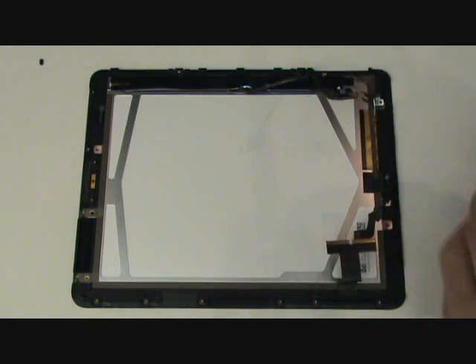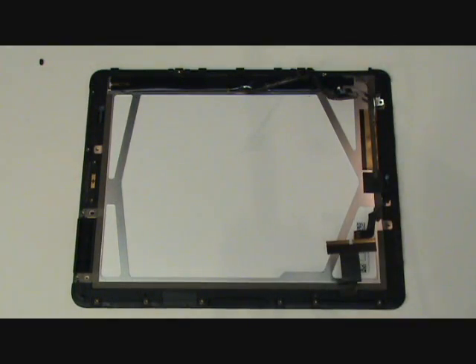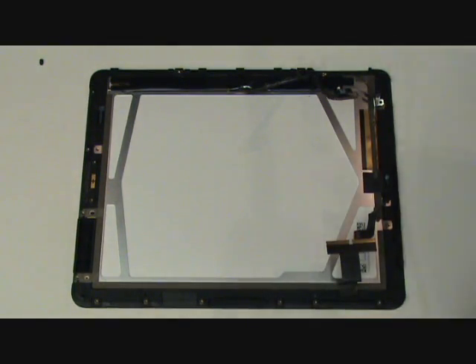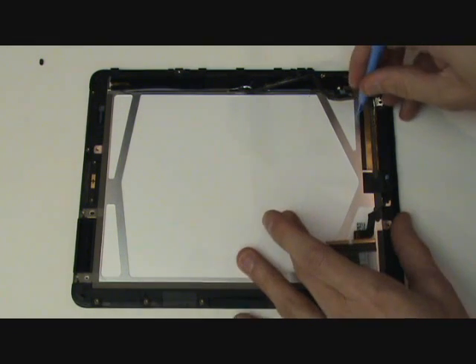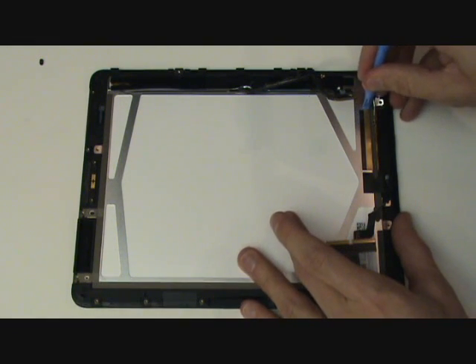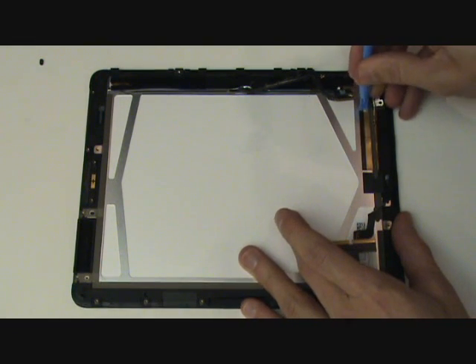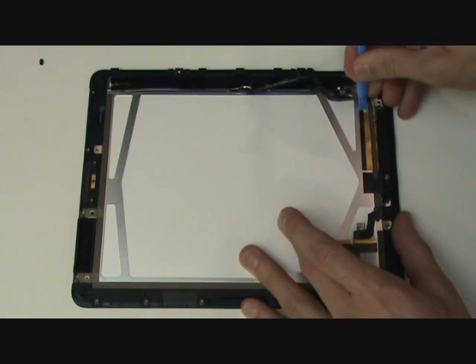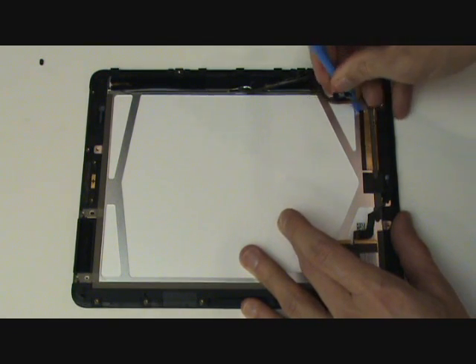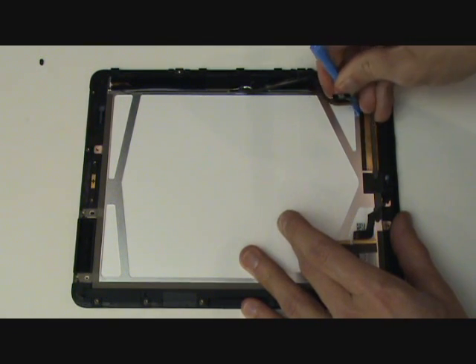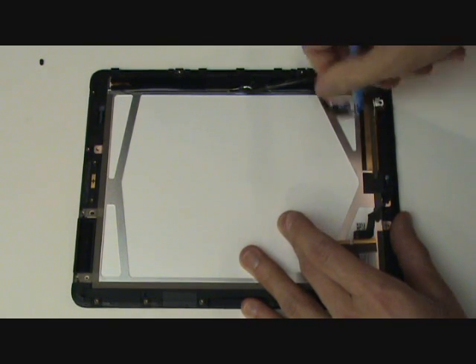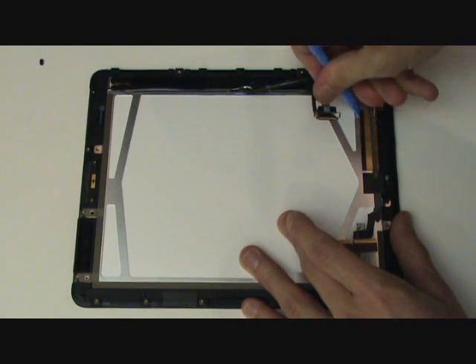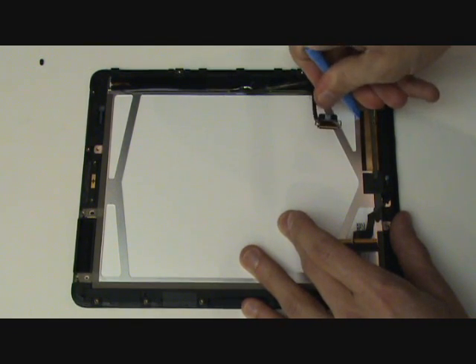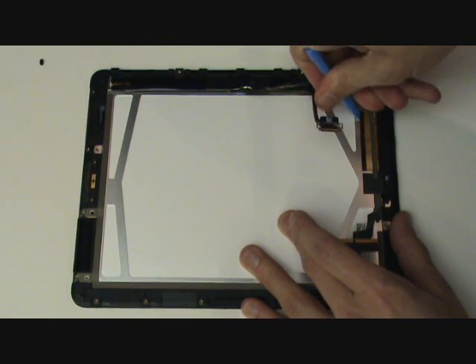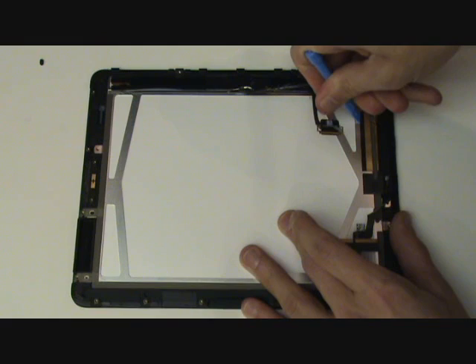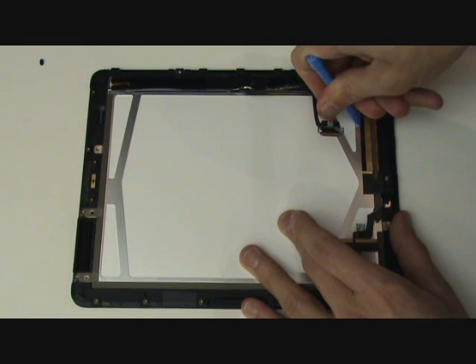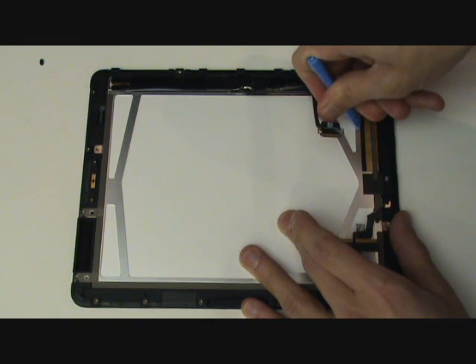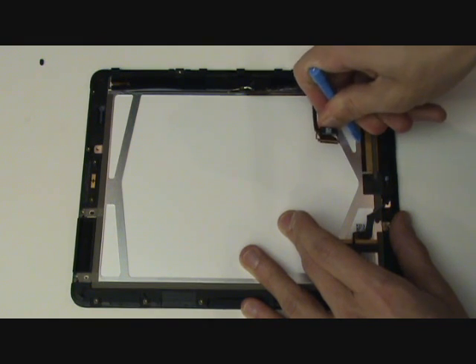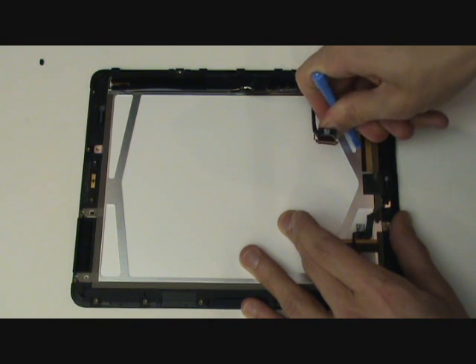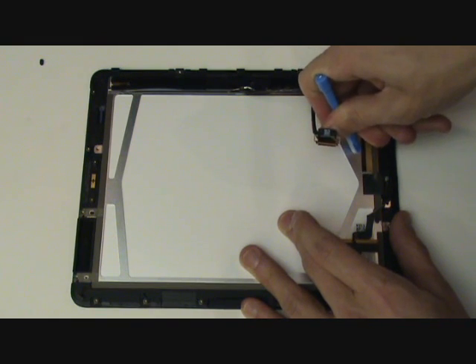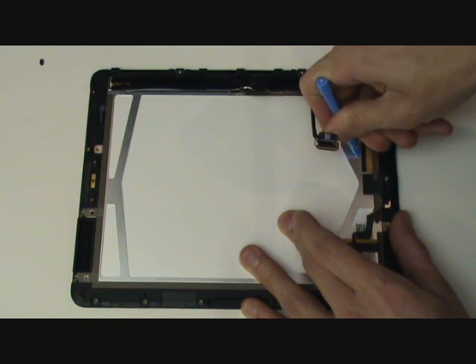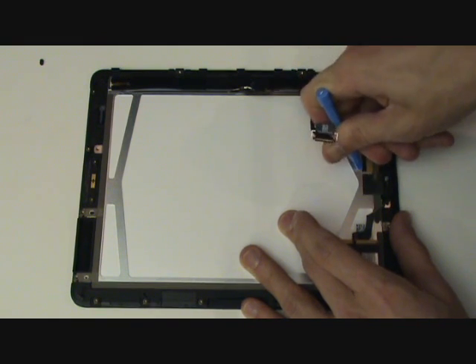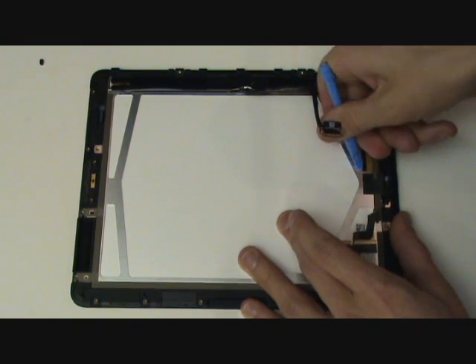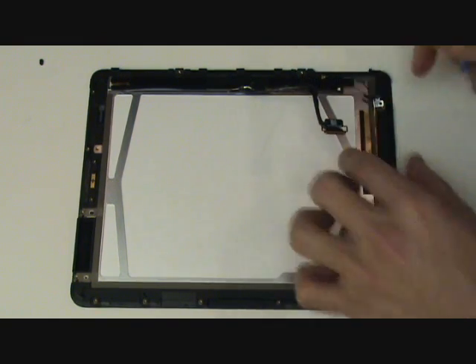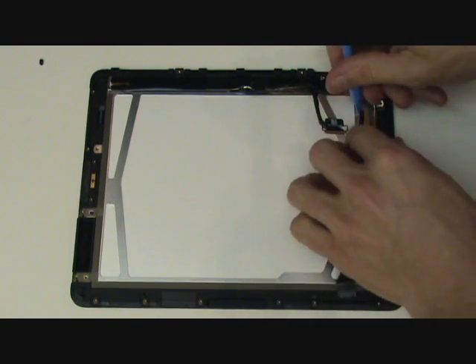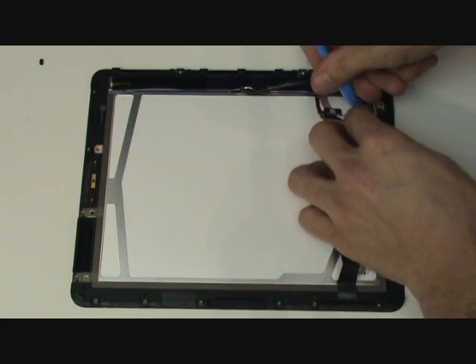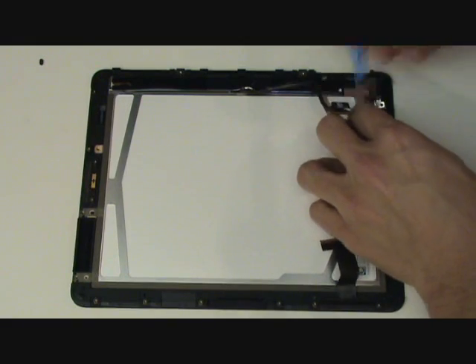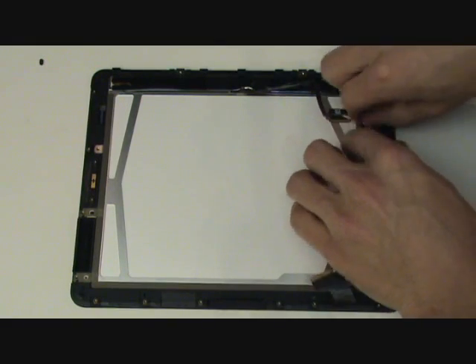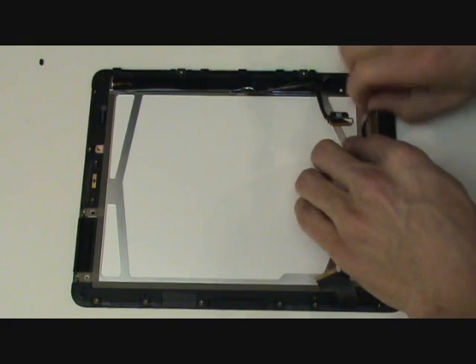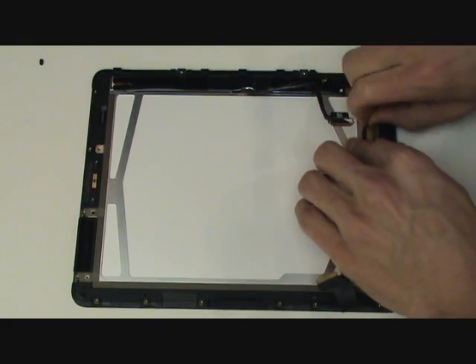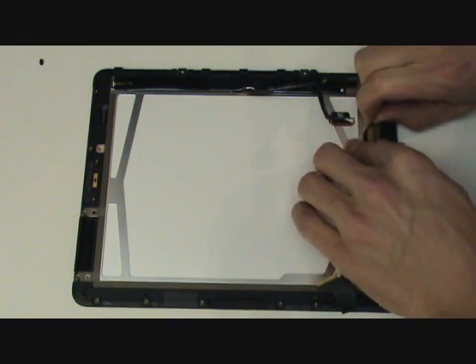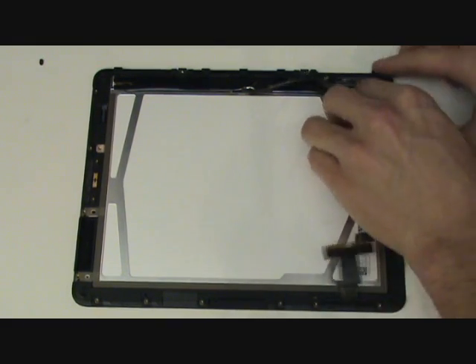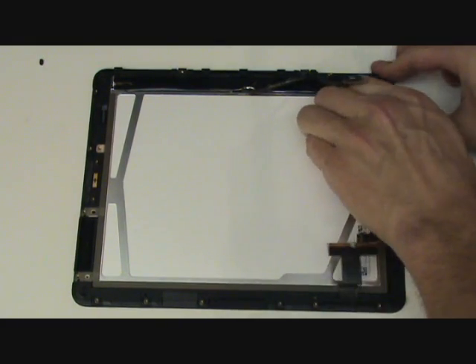This next step is only relevant for the iPad with 3G. If you have a strictly Wi-Fi only model, this cable will not be present. We're going to want to peel this antenna cable away from the LCD screen, which is held in with adhesive.